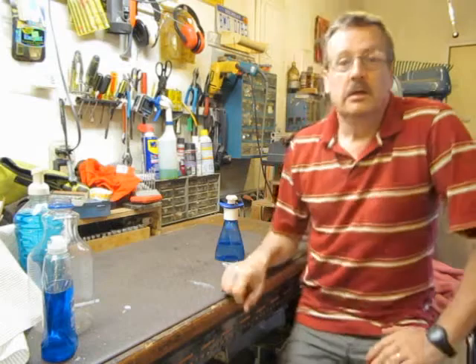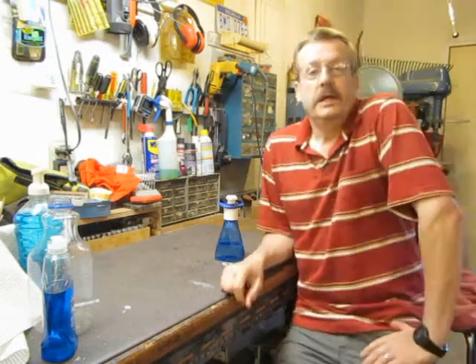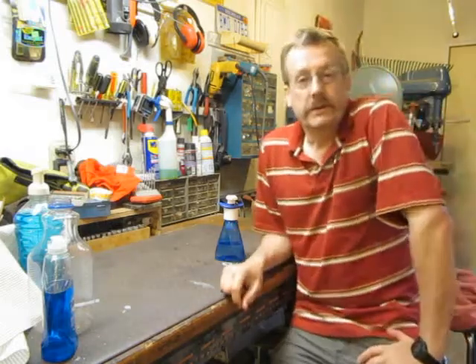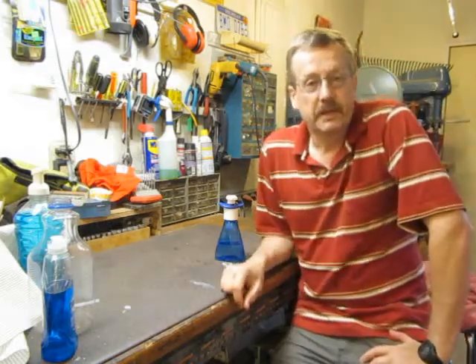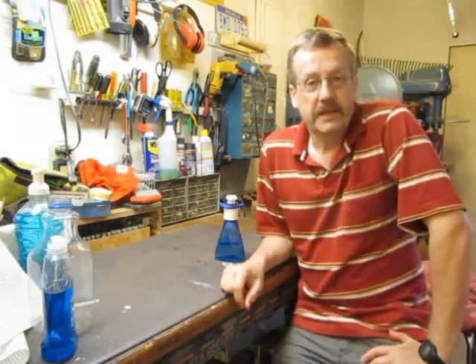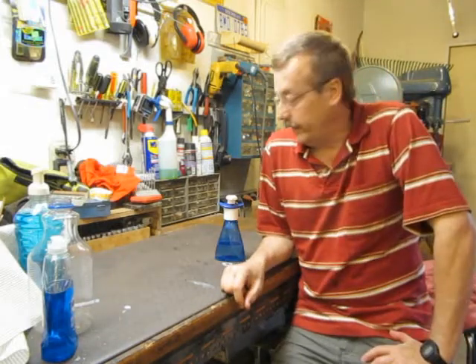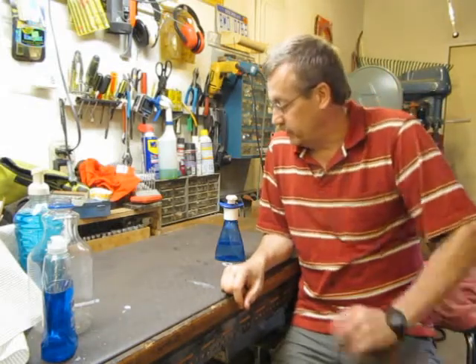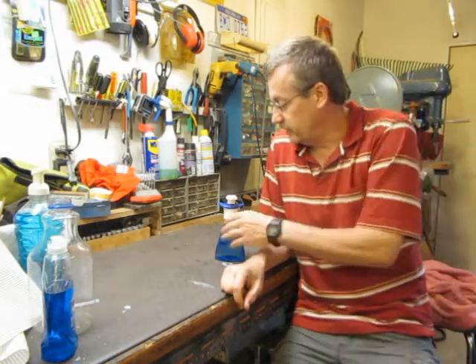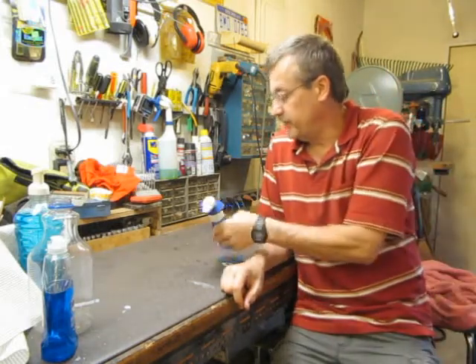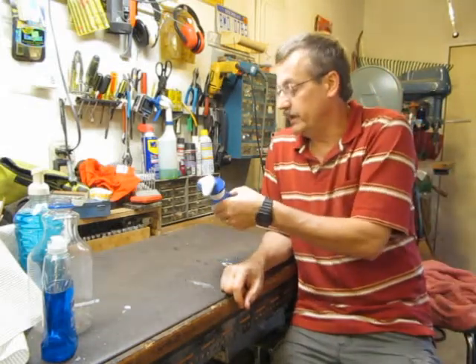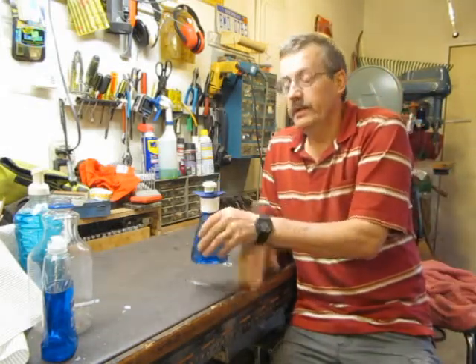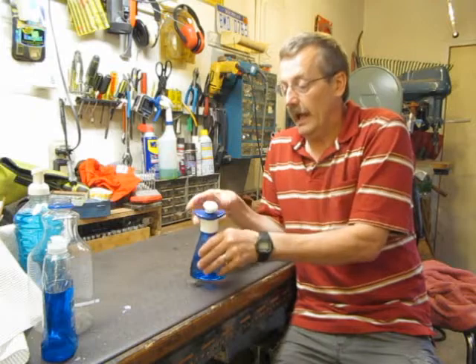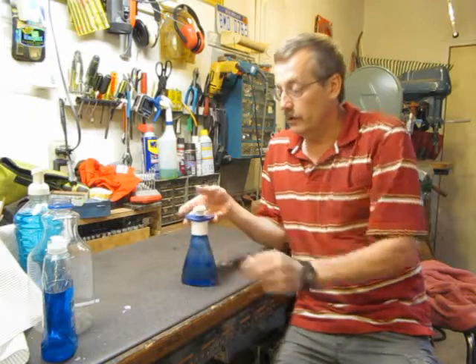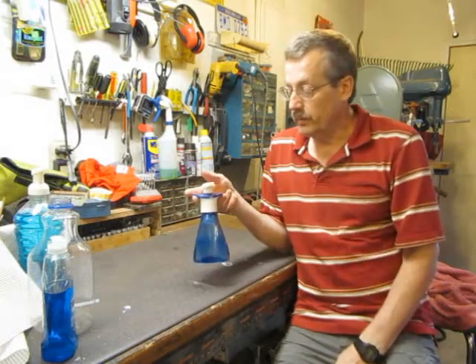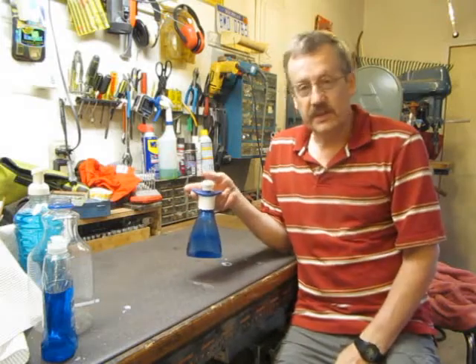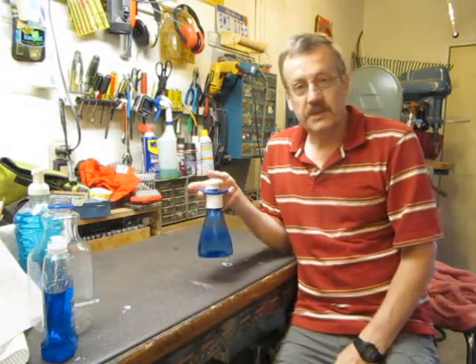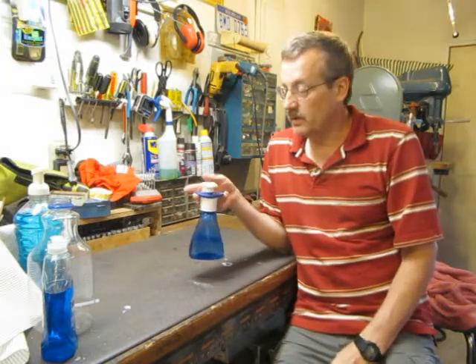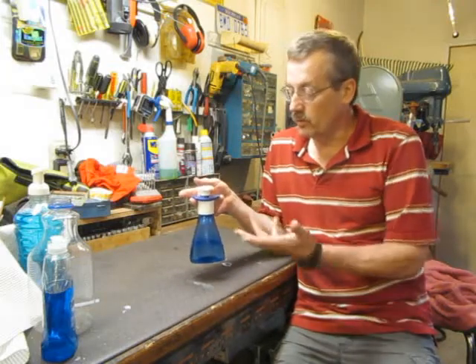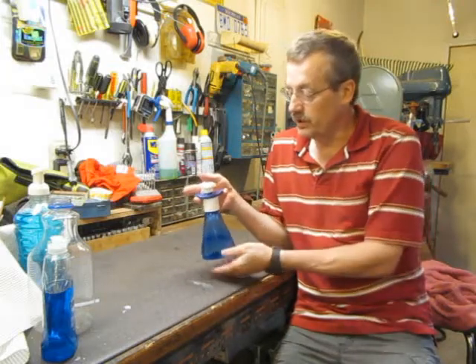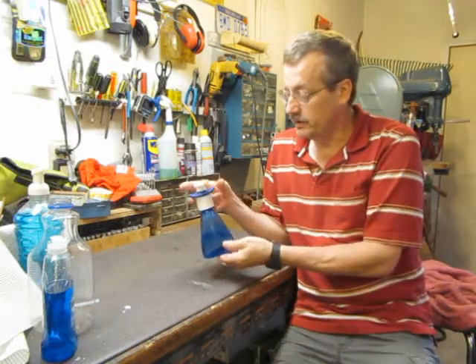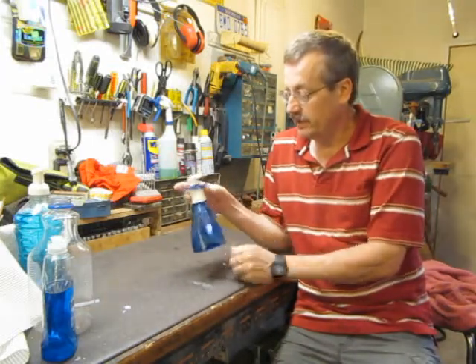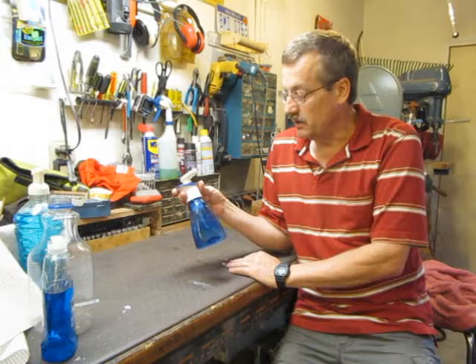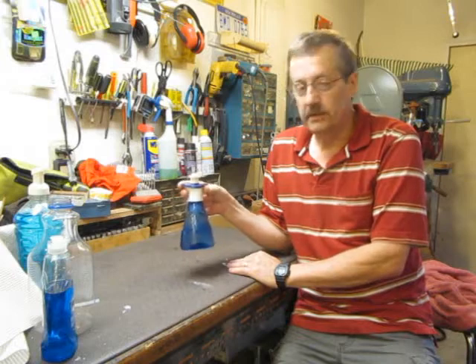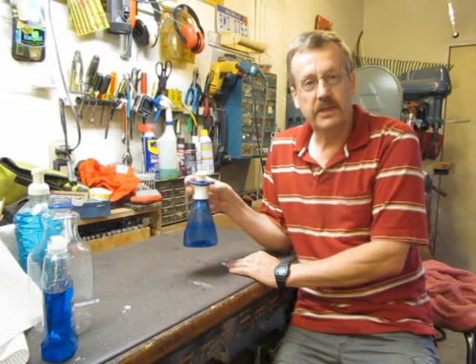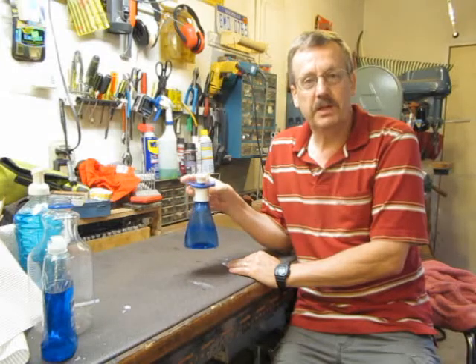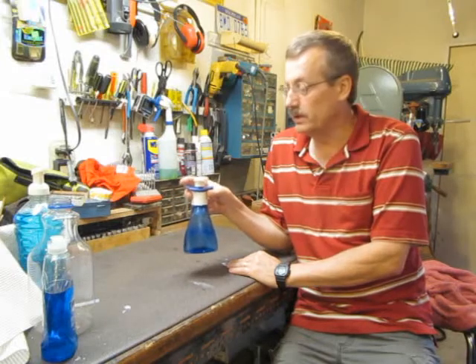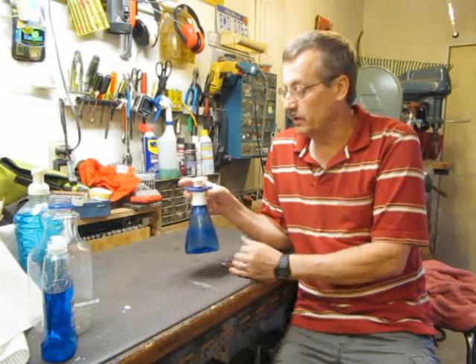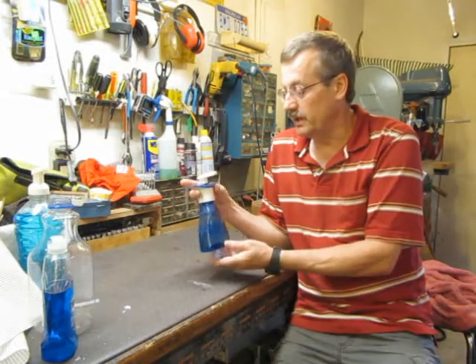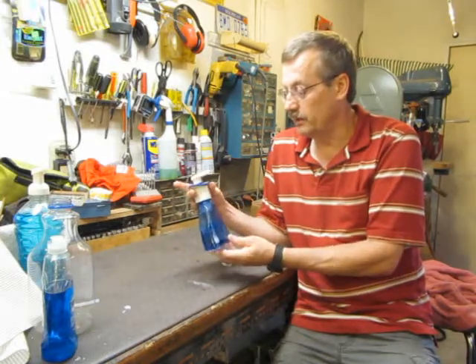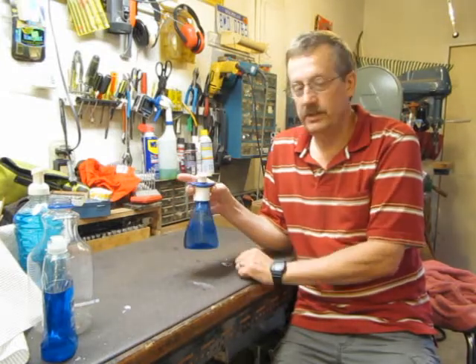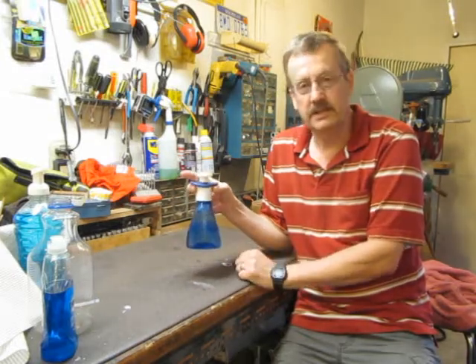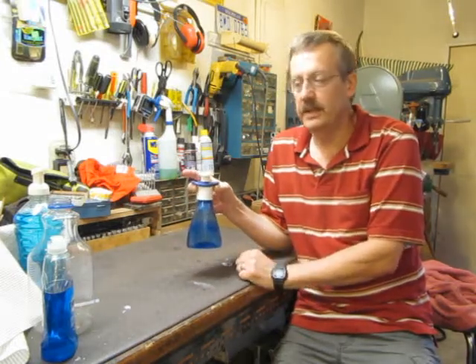Welcome back to my man cave. I'm going to do kind of a fun video today. I don't know about you, but I have these foam dispensers around for washing your hands. It seems like you're filling them up every one or two months, and that's an irritation.